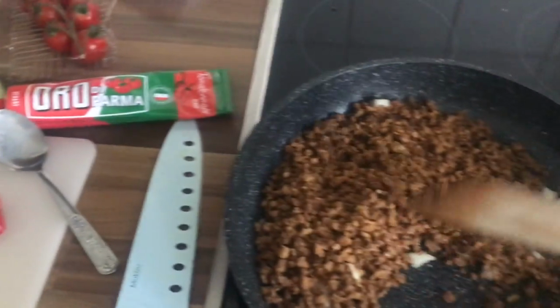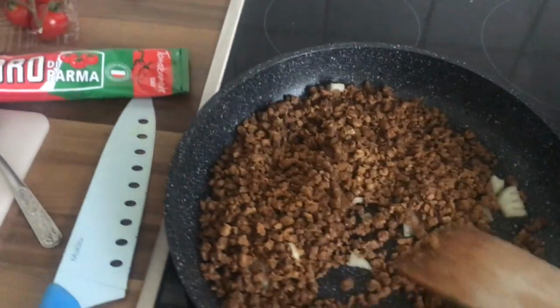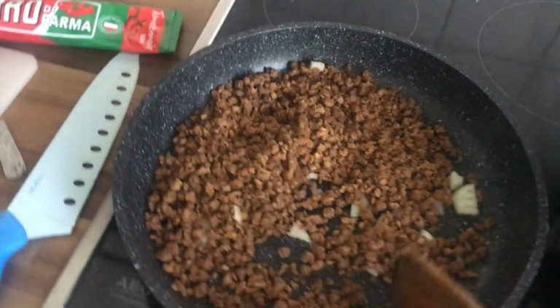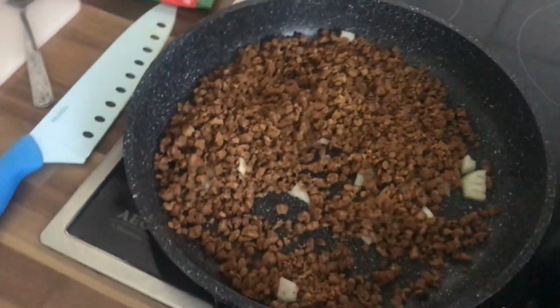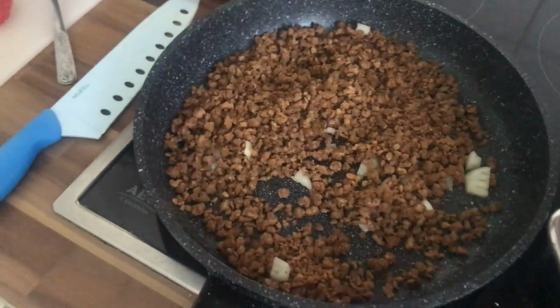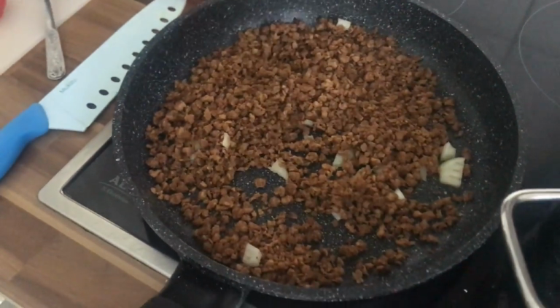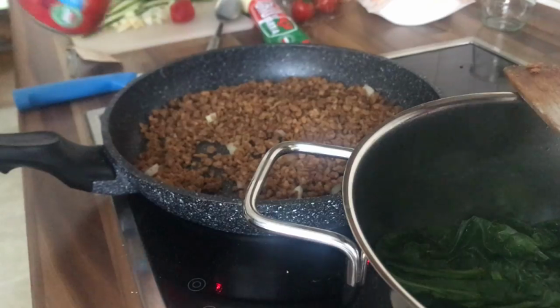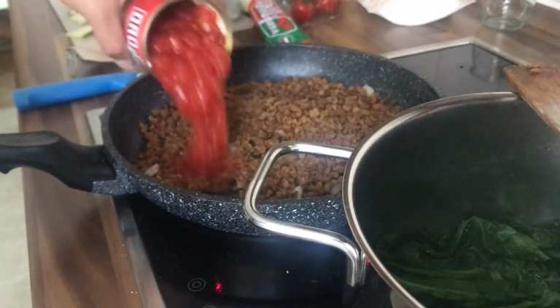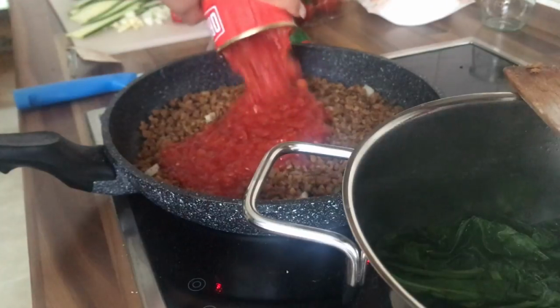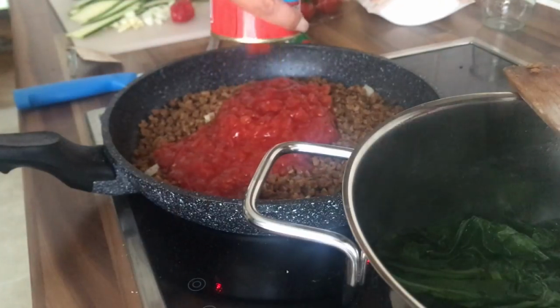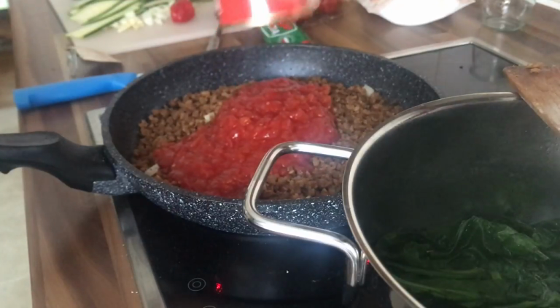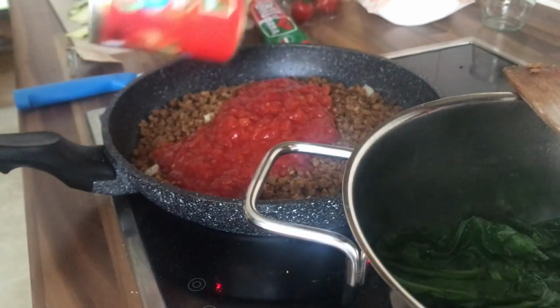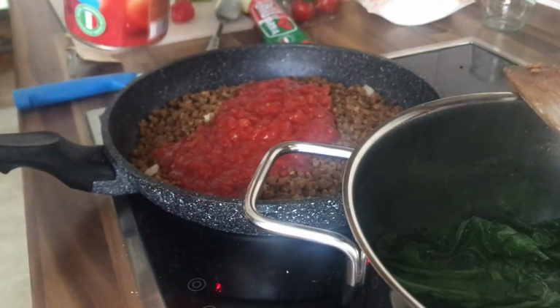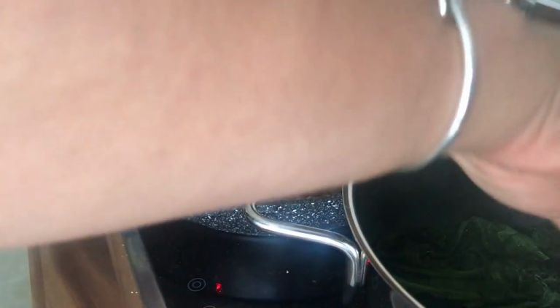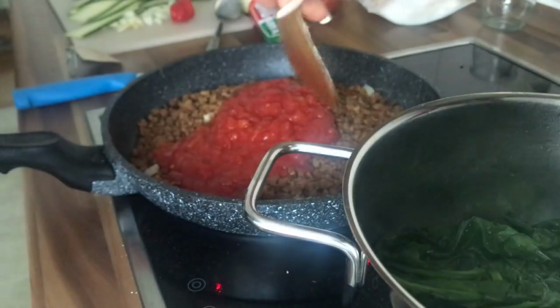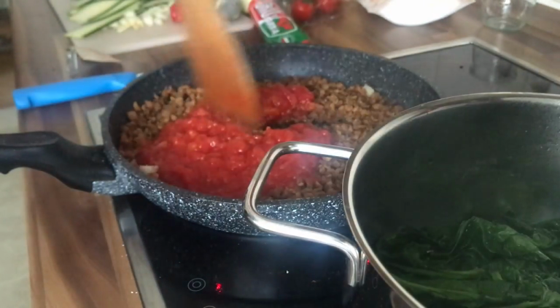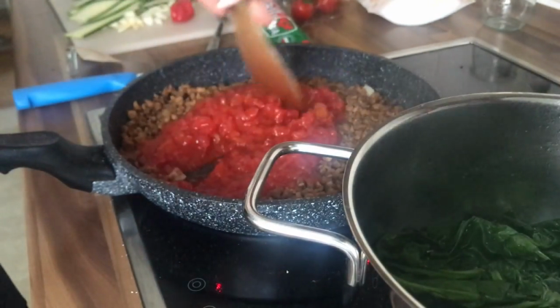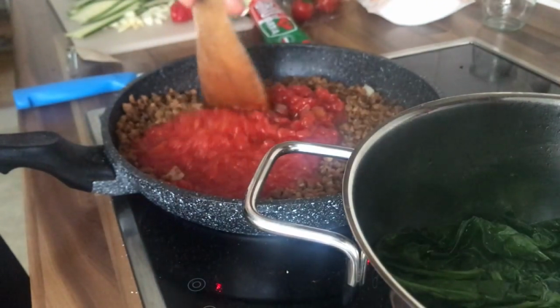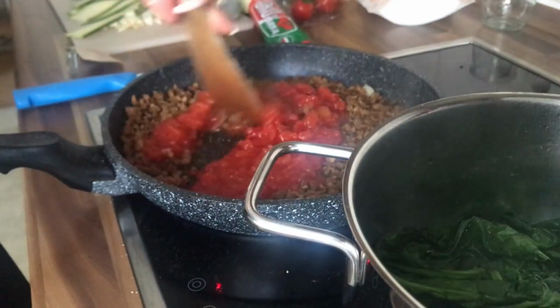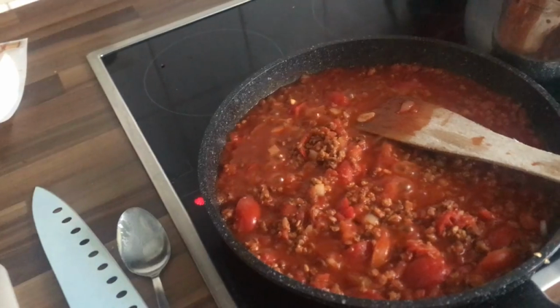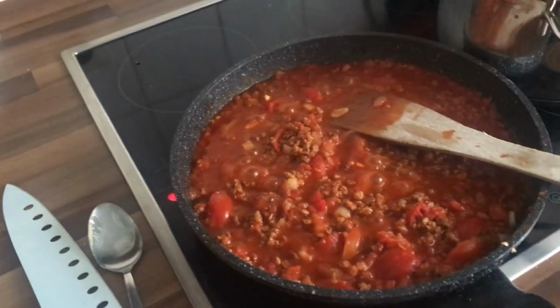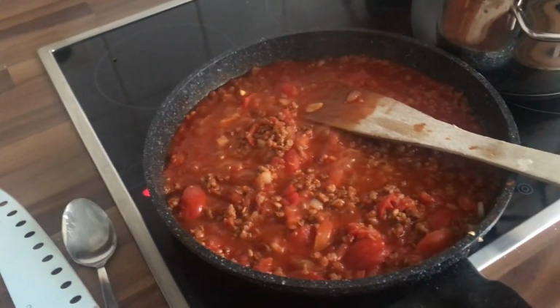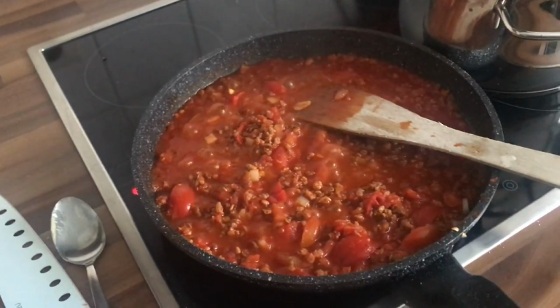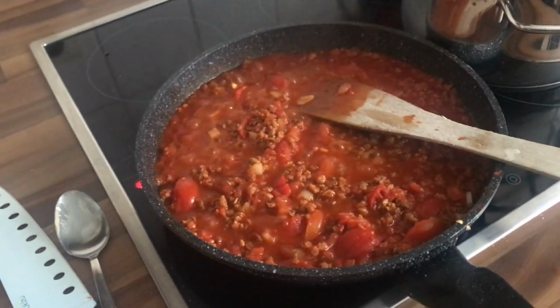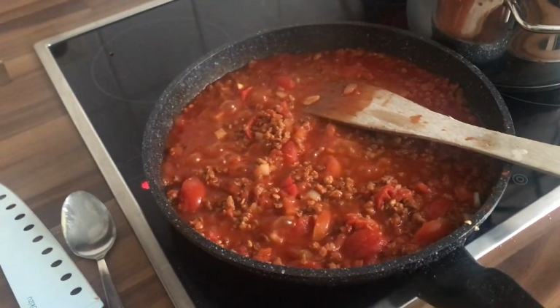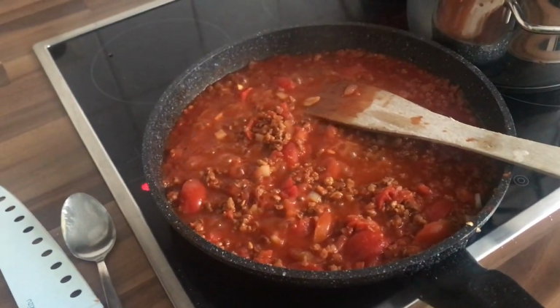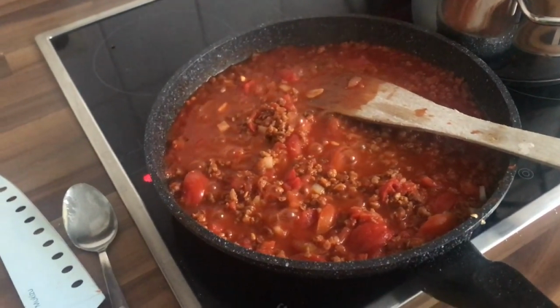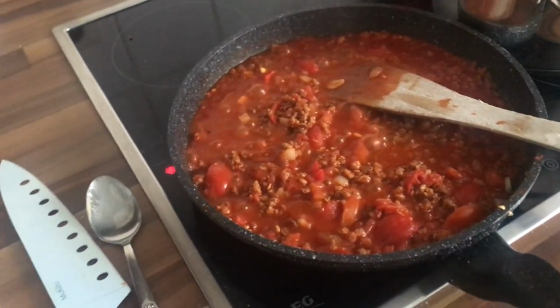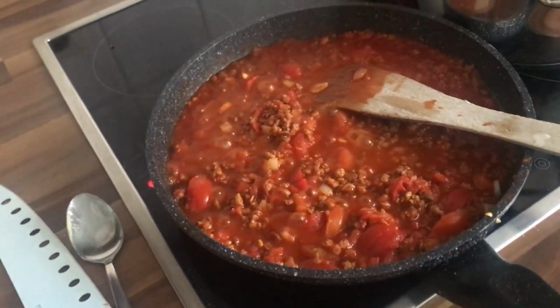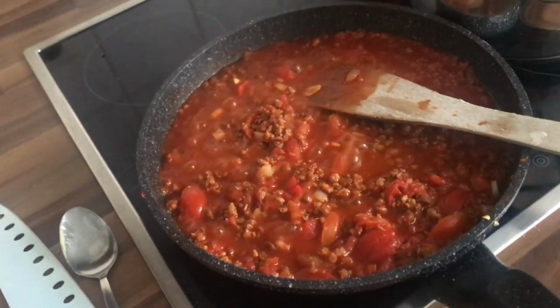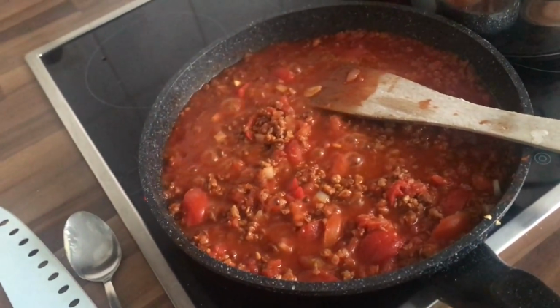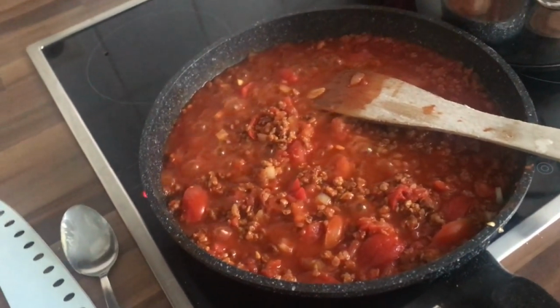The spinach looks good, everything looks fine. And now I'm gonna add the yummy tomato sauce. You can add paprika, curry, garlic, pepper, and a little bit of salt.